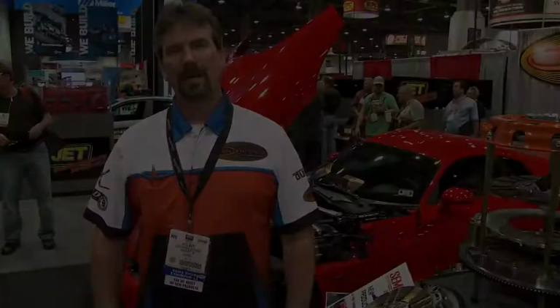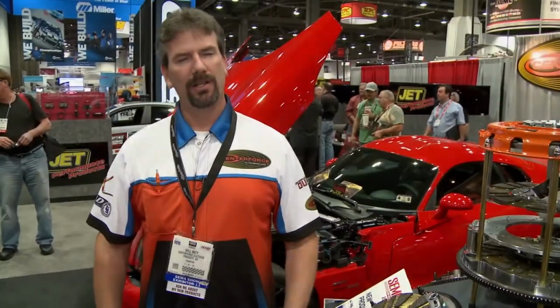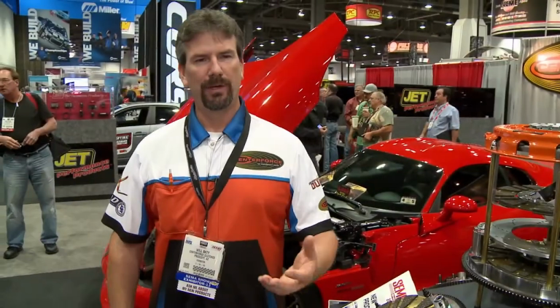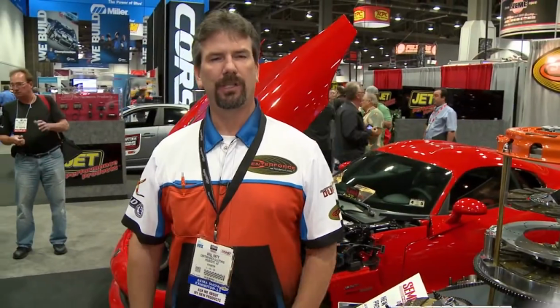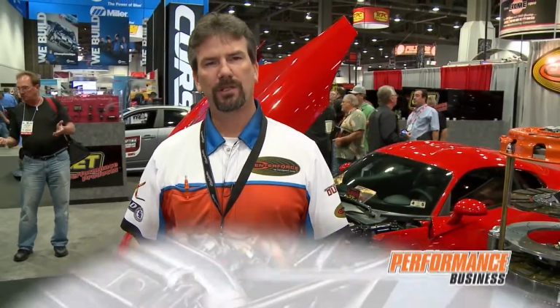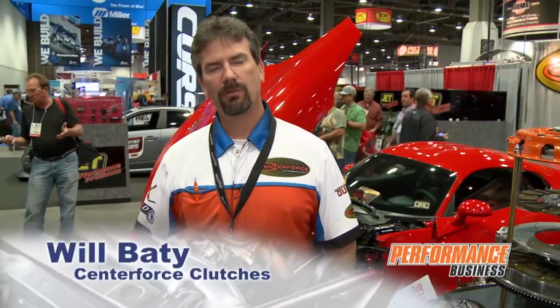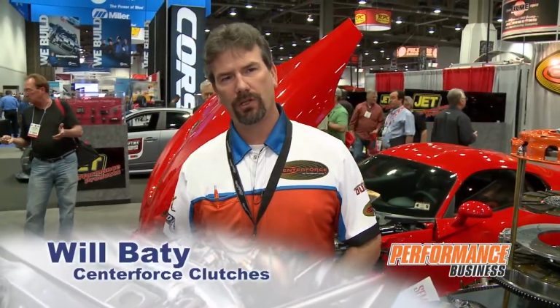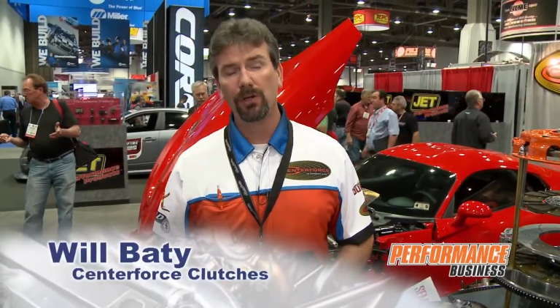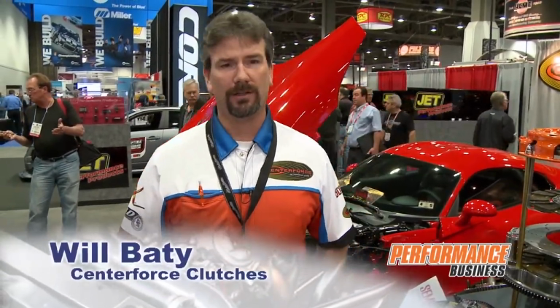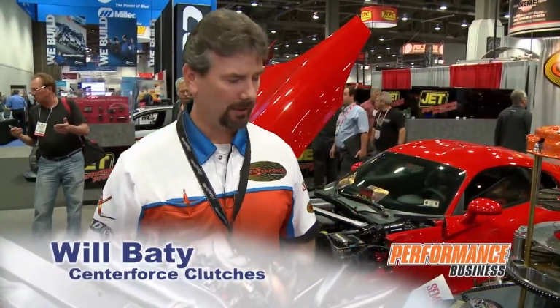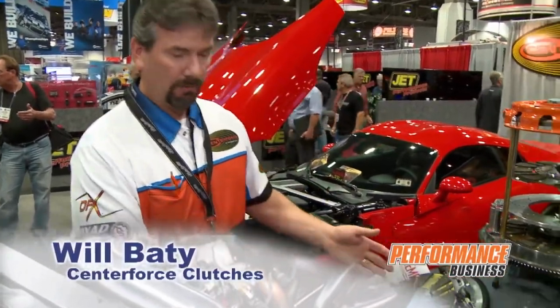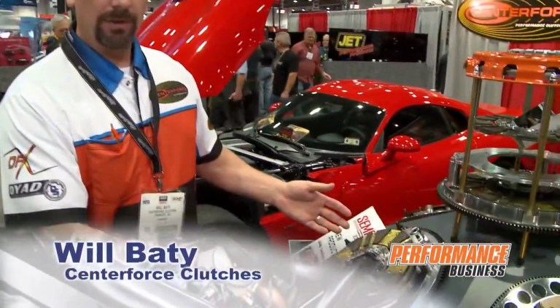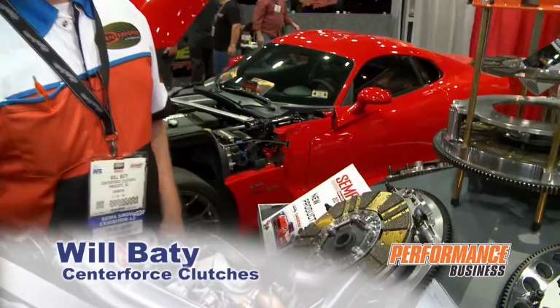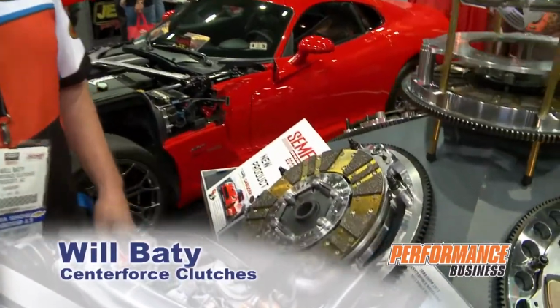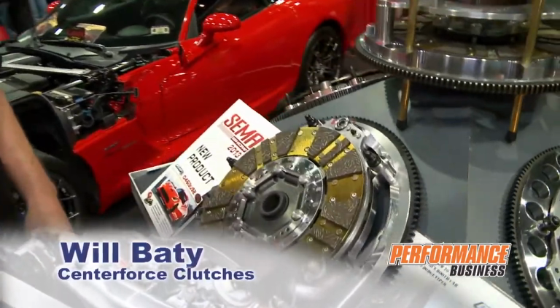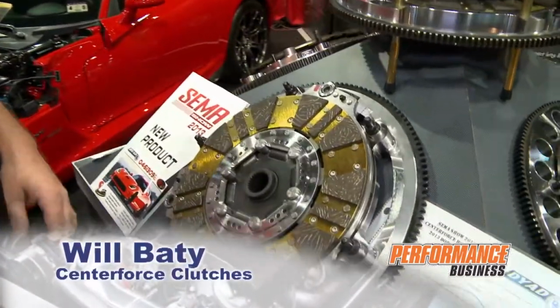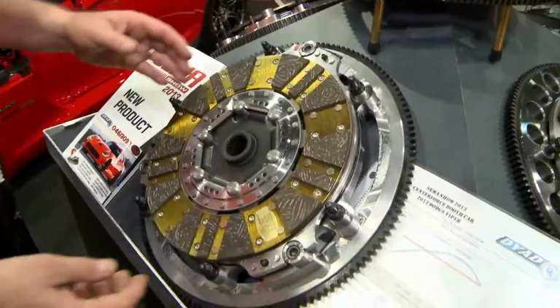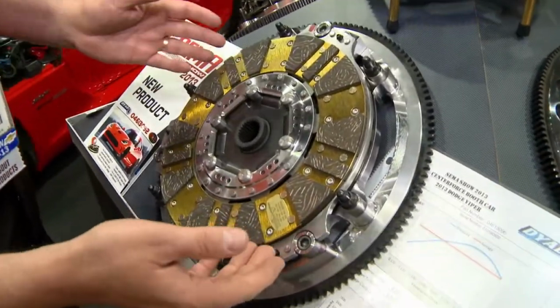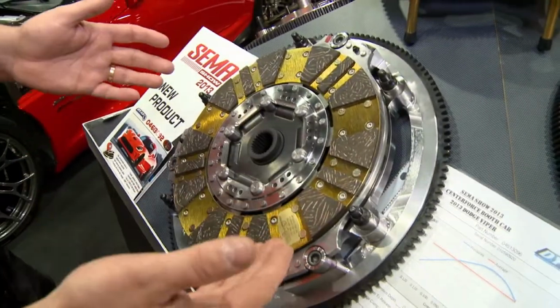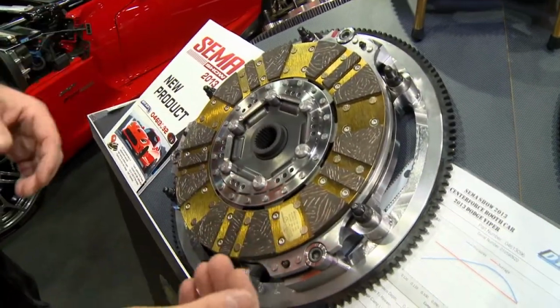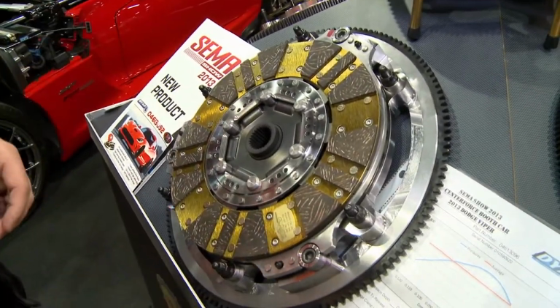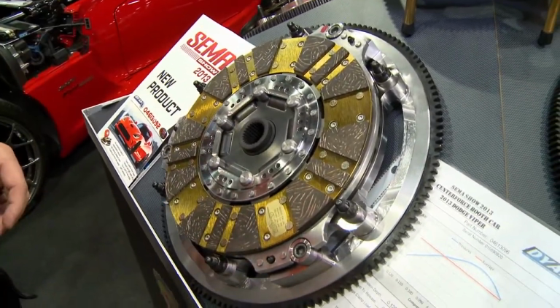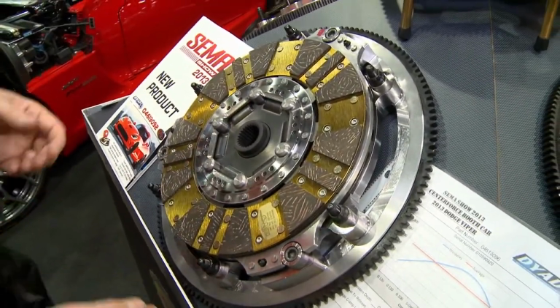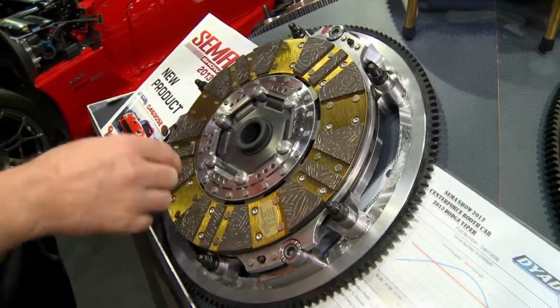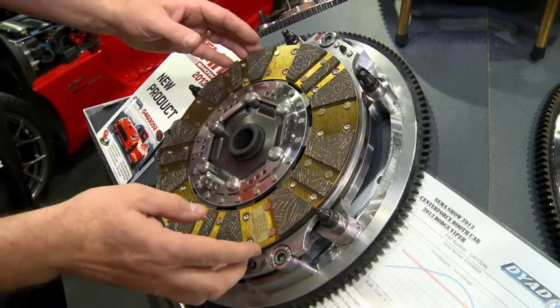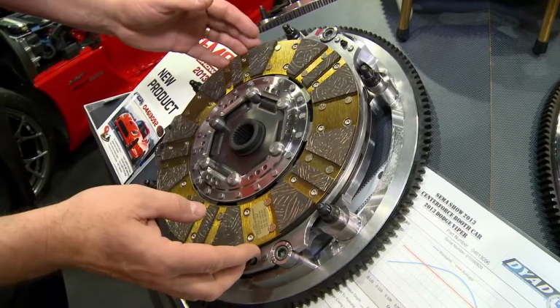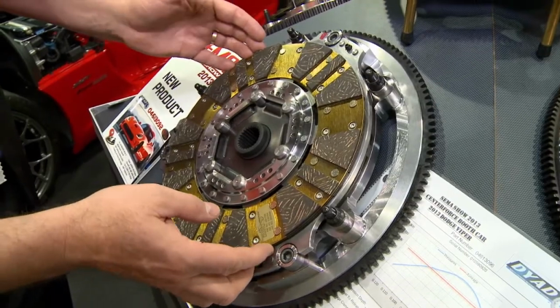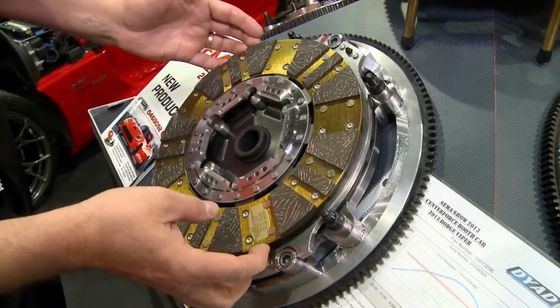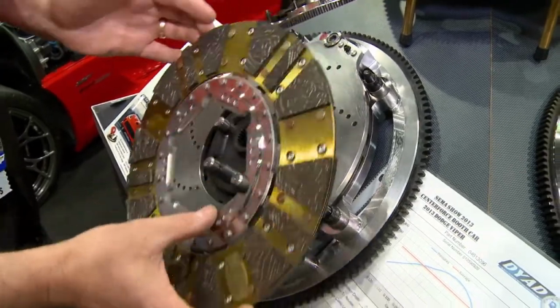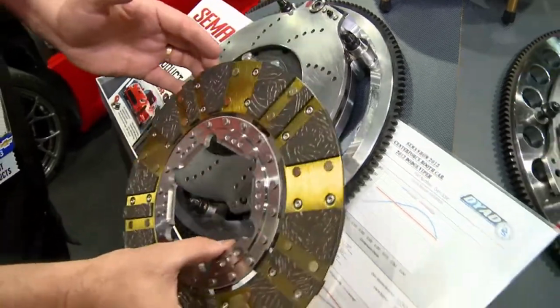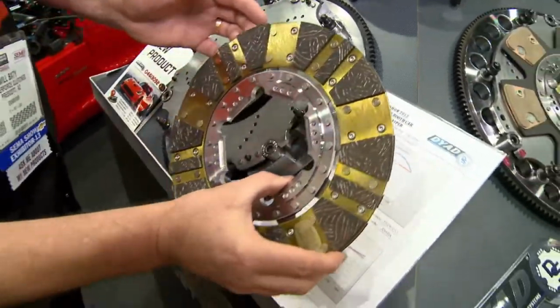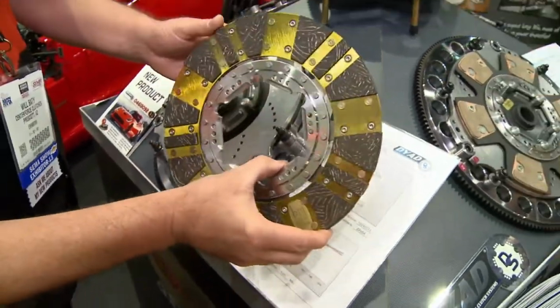How are you doing? This is Will Beatty with Center Force Clutches. I wanted to show you some of our new product this year. Right here we have our 2013 Viper. This is our Dyad — it's 2013. Let me pull it apart here real quick for you, kind of show you some of the benefits of it.